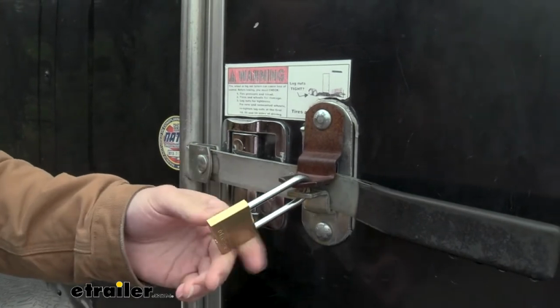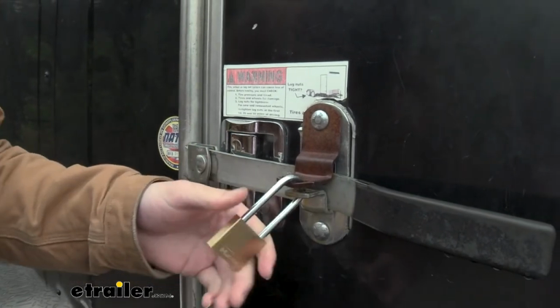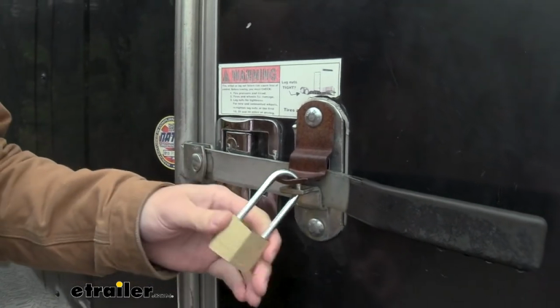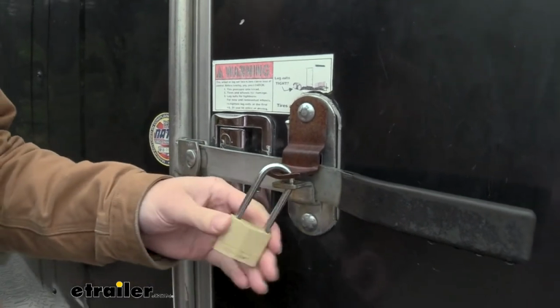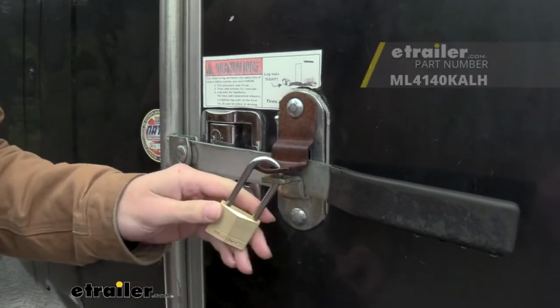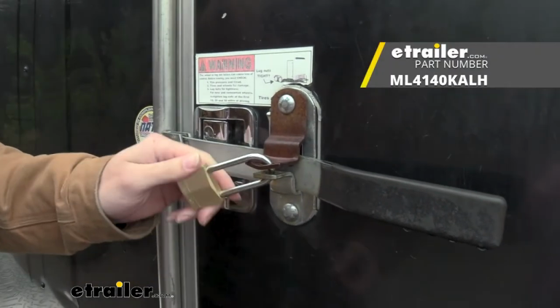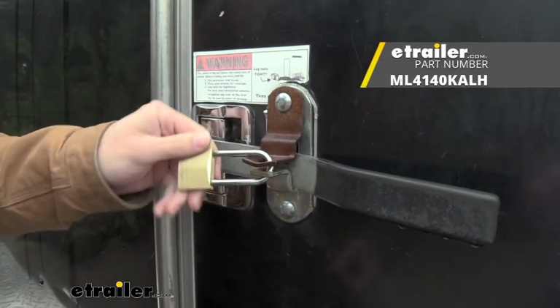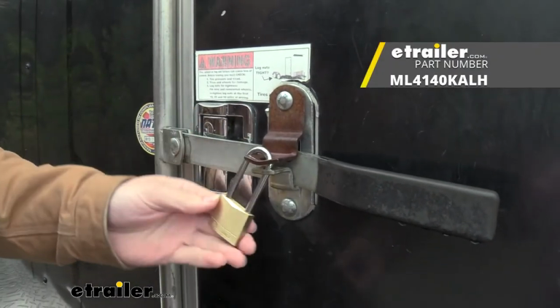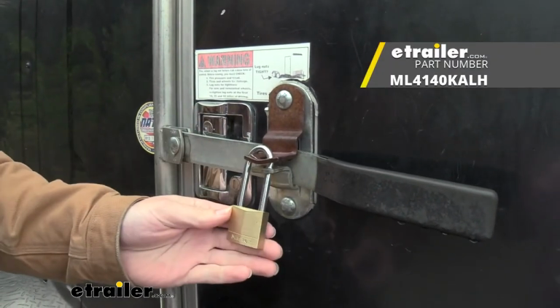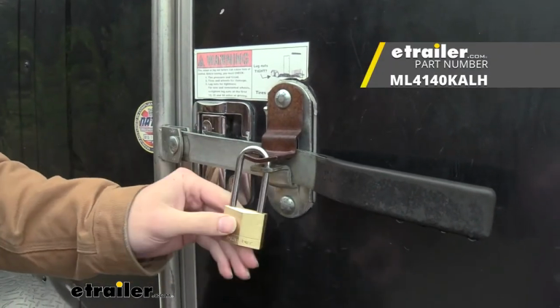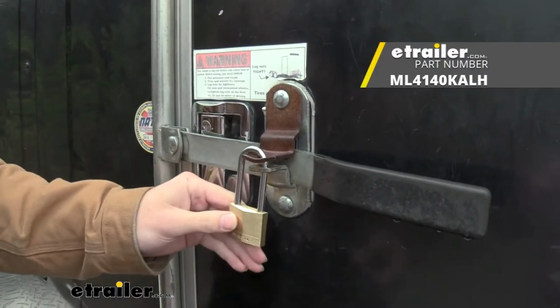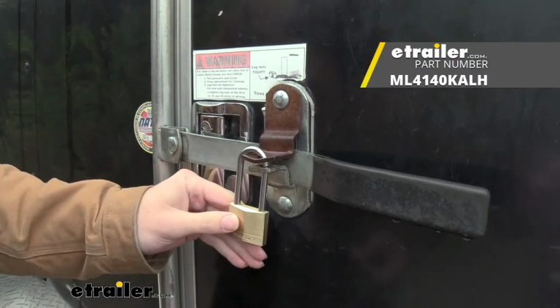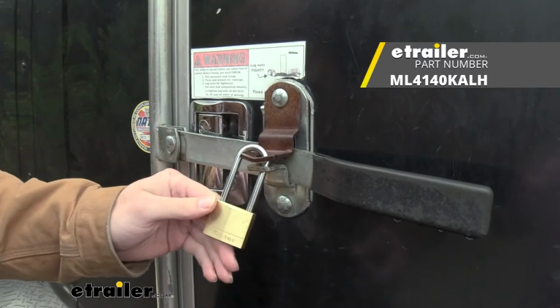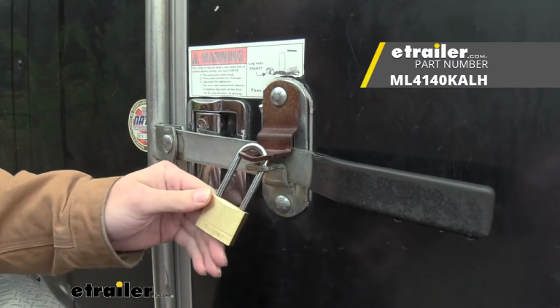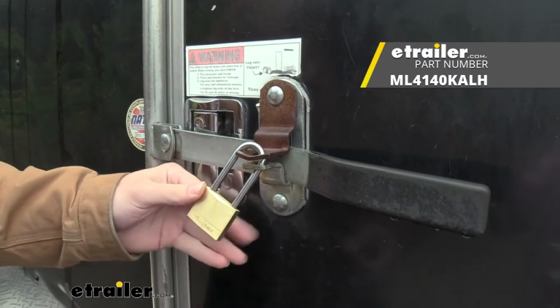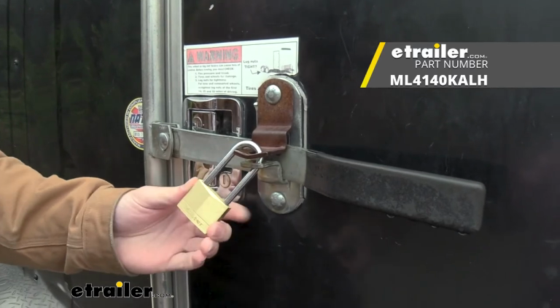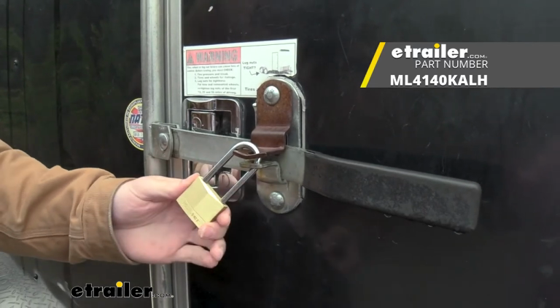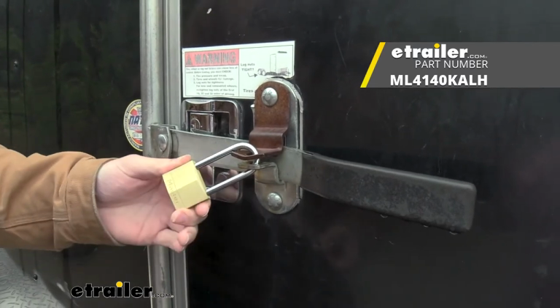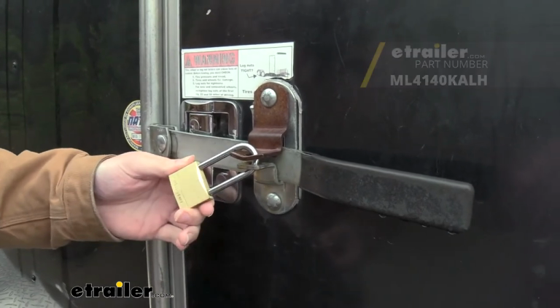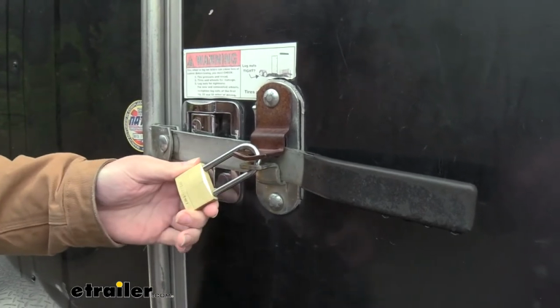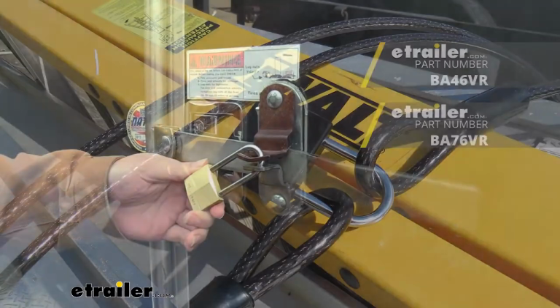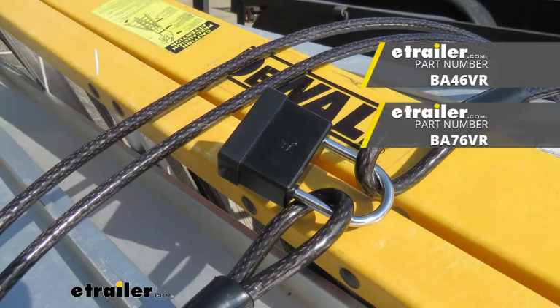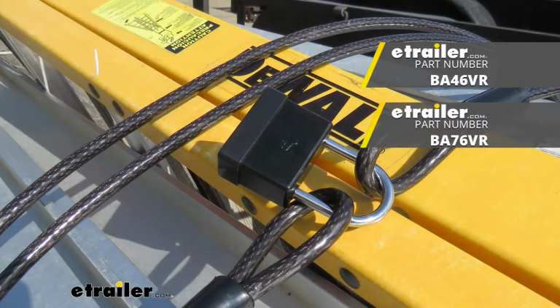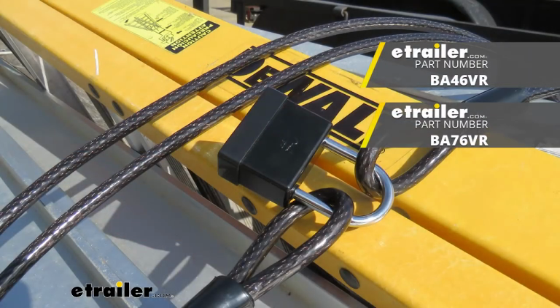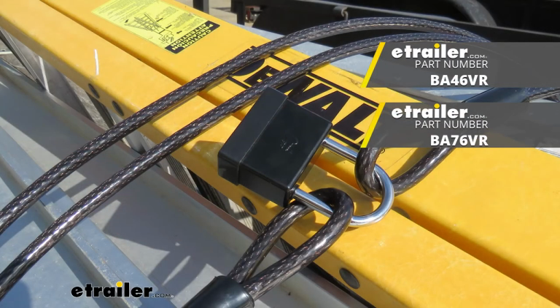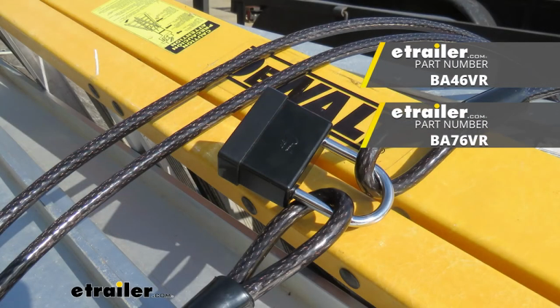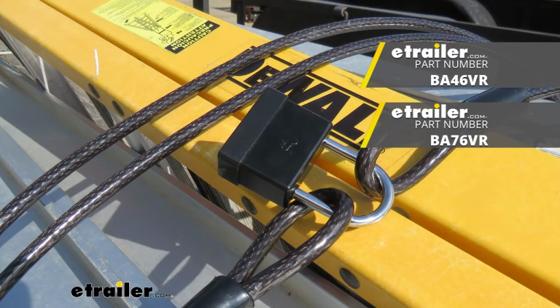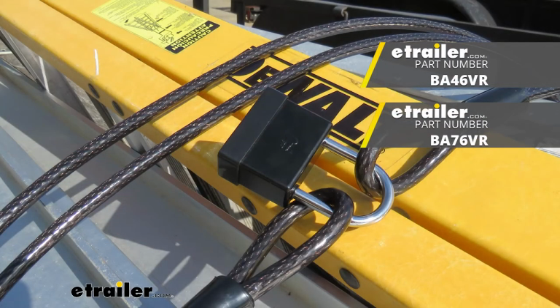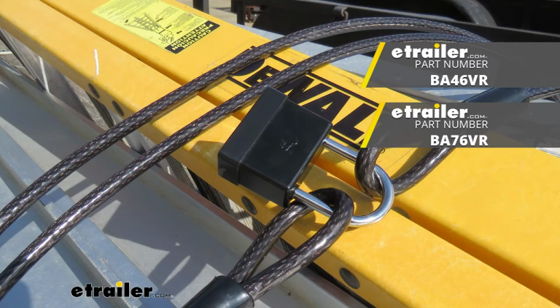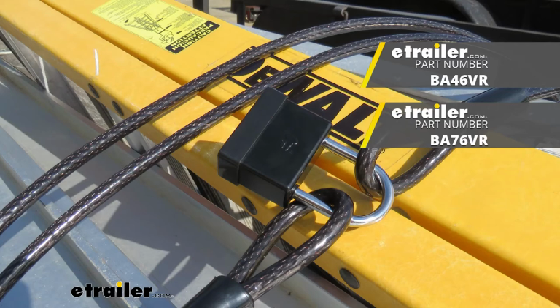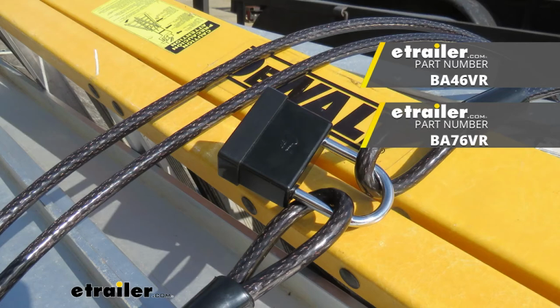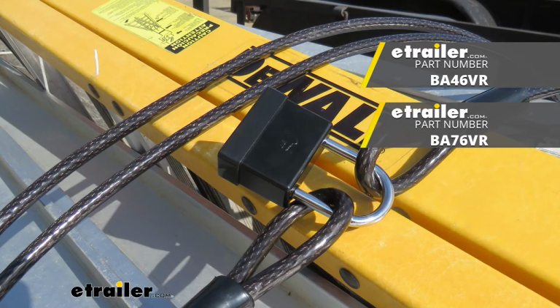If you are looking for a key-alike option though, we do have some Master Locks available here at eTrailer.com that offer a key-alike option, or even the Bauer products padlock can be a secondary option for you guys as well.